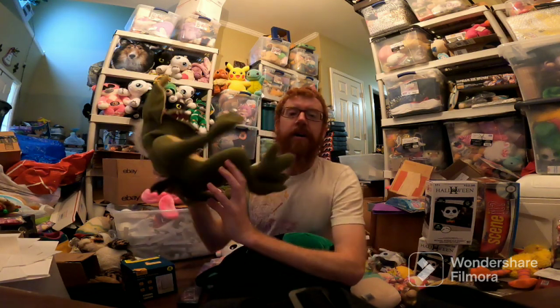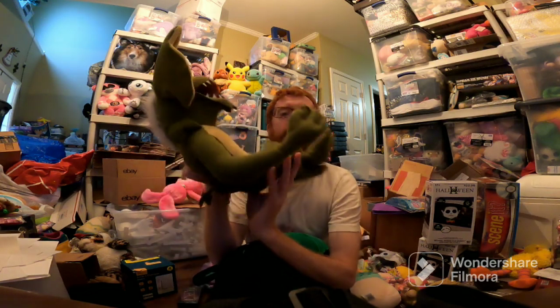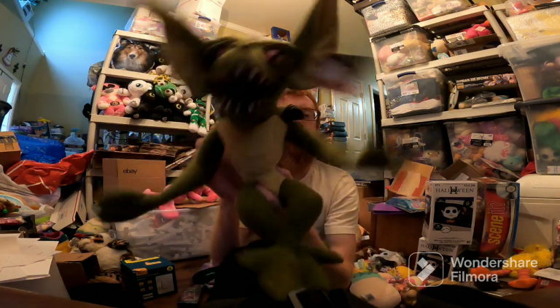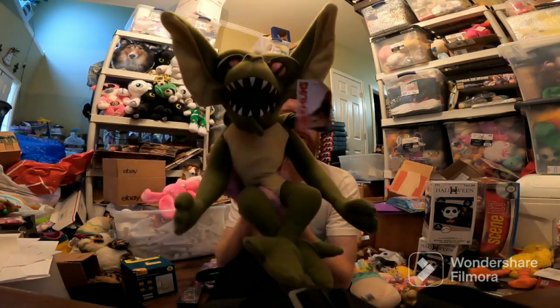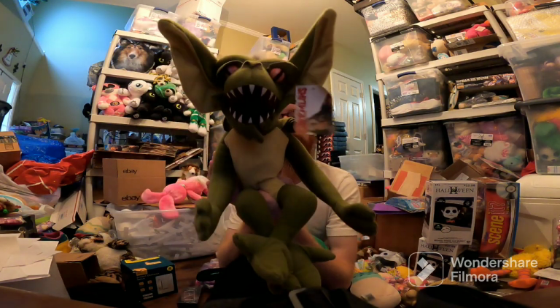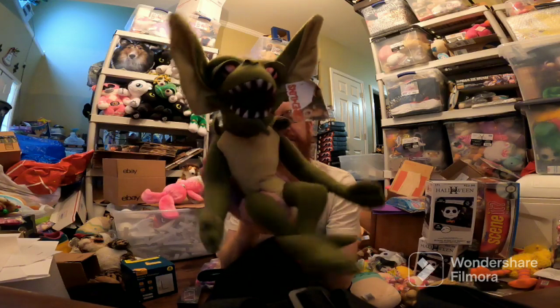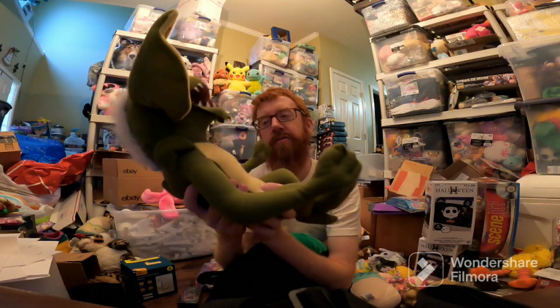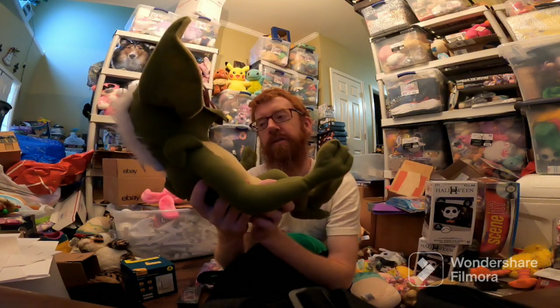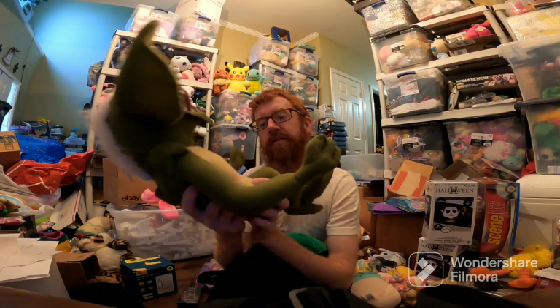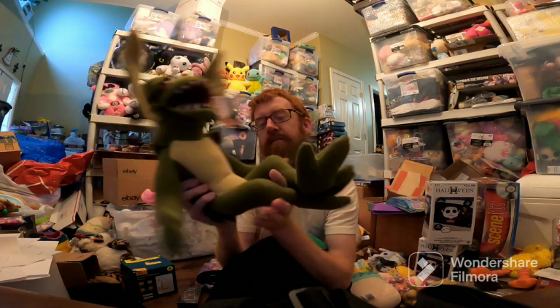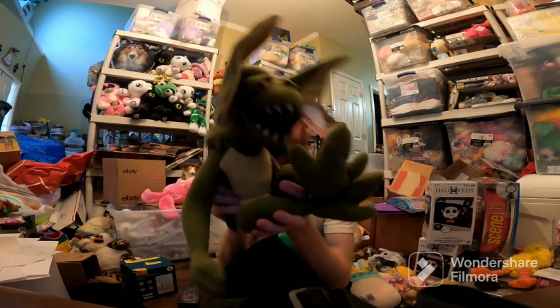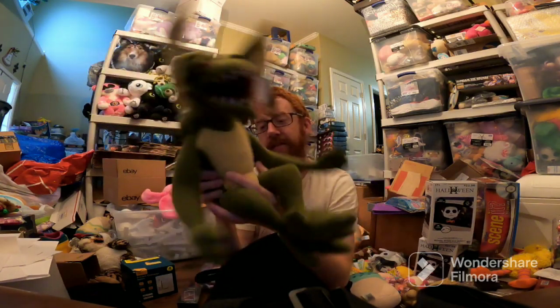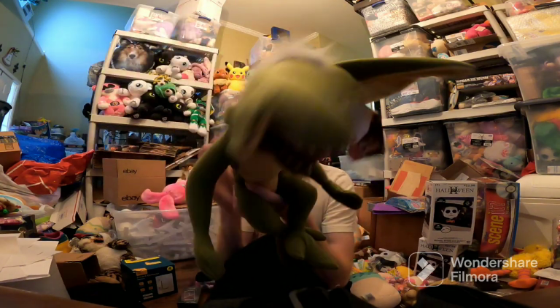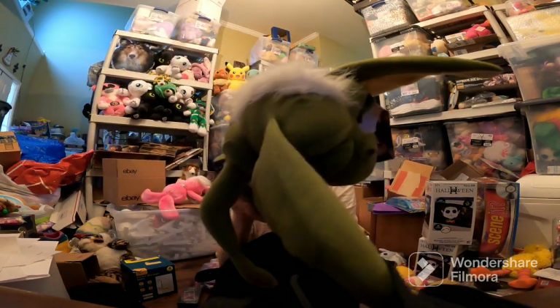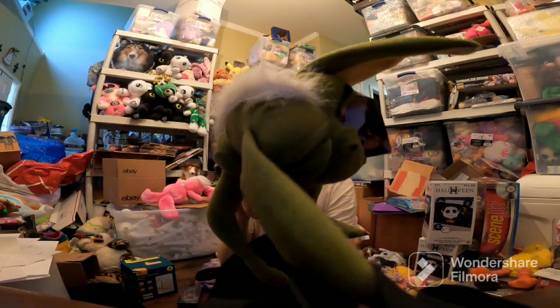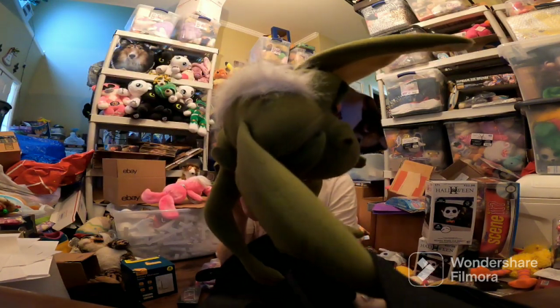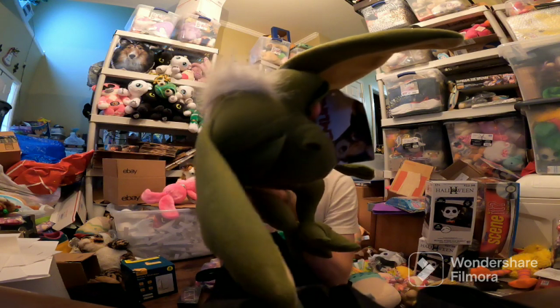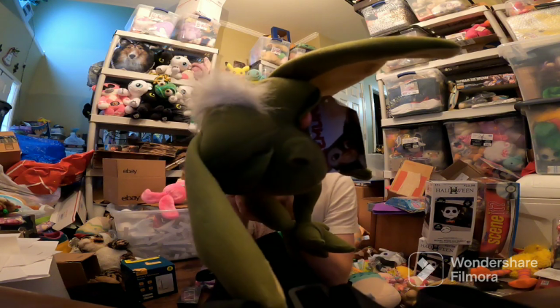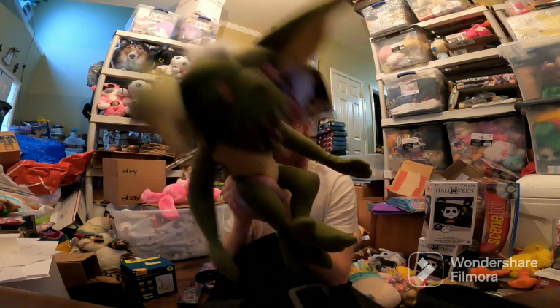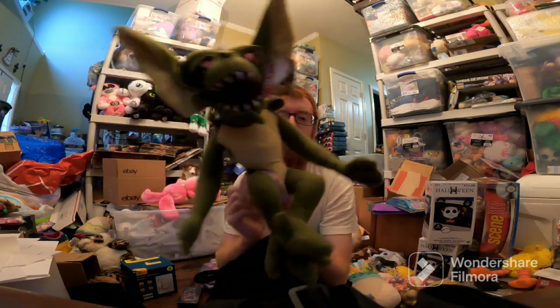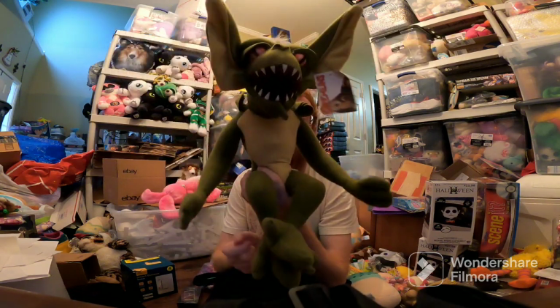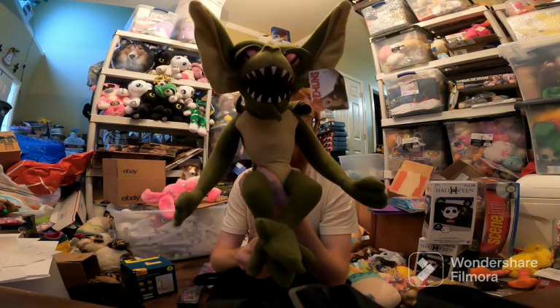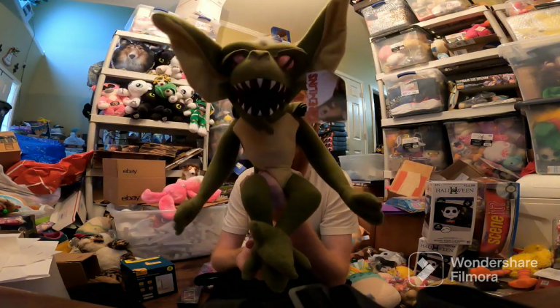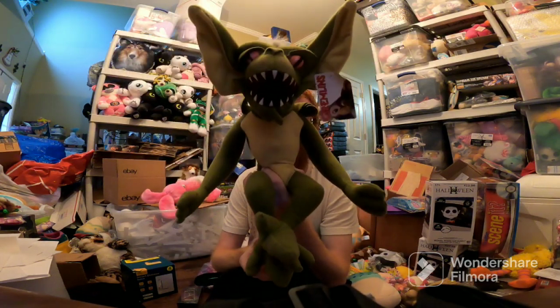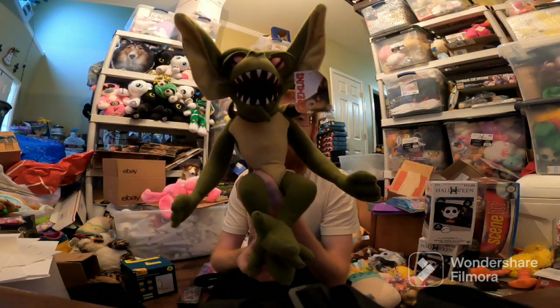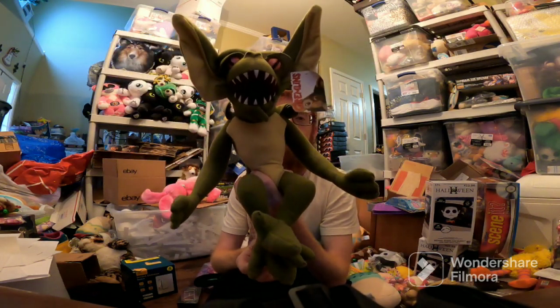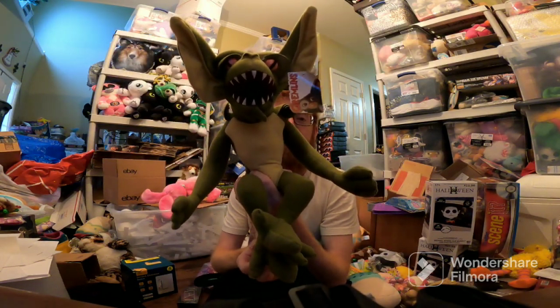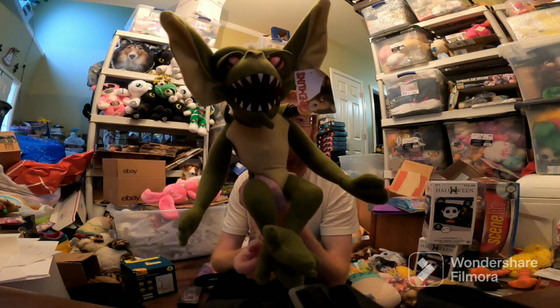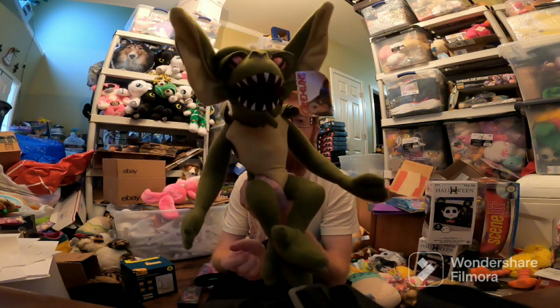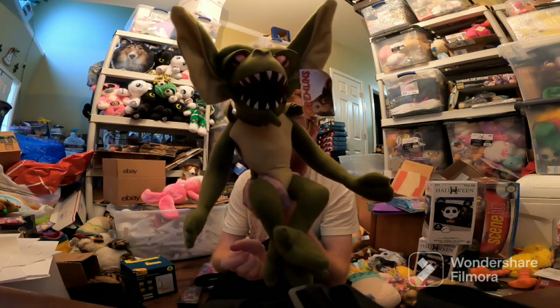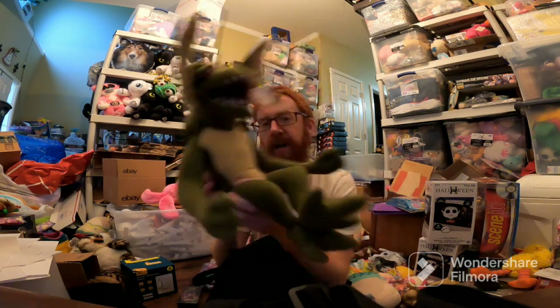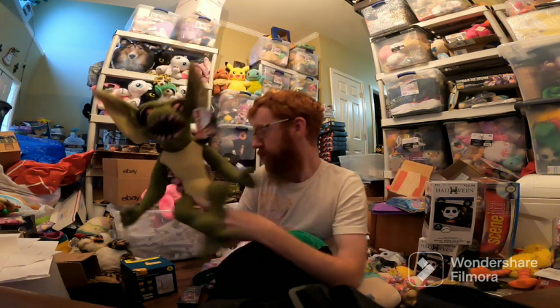eBay — Gremlins Plush sold for $47, which is really surprising. I think it's one of the not-so-great brands, maybe Toy Factory. But like I said in the past, Toy Factory can be good if you find the right brand or type of animal.